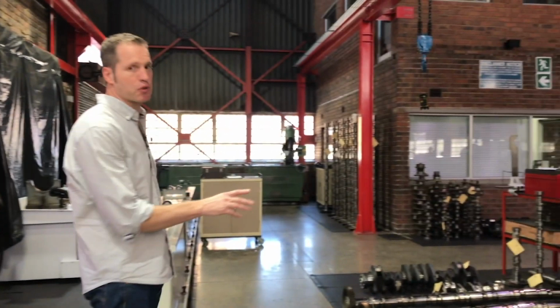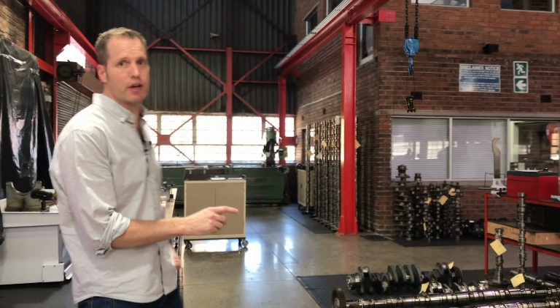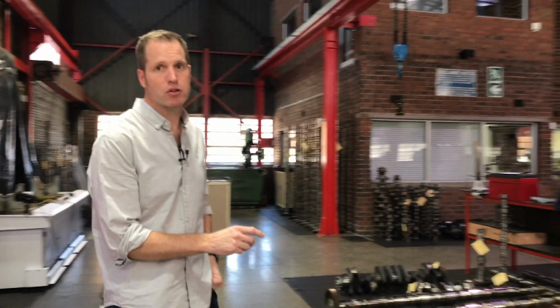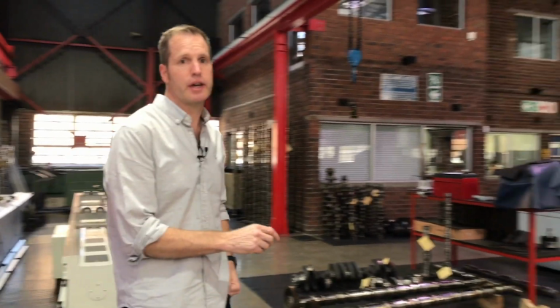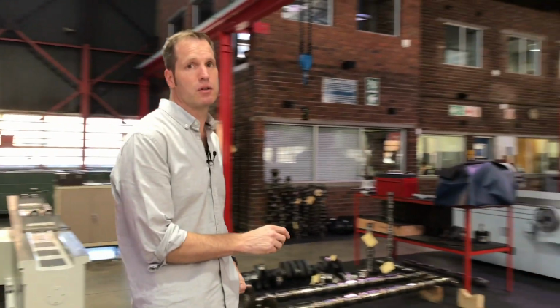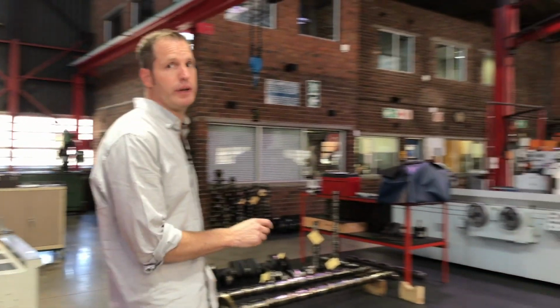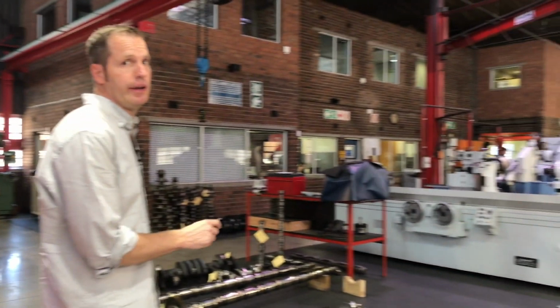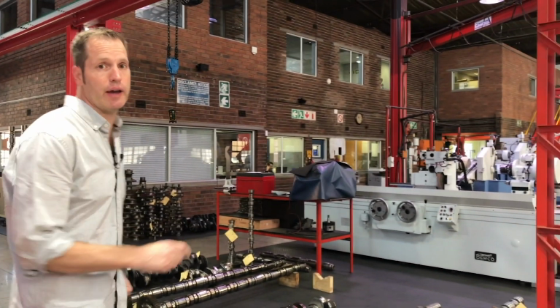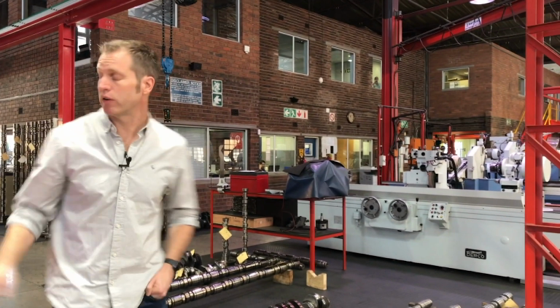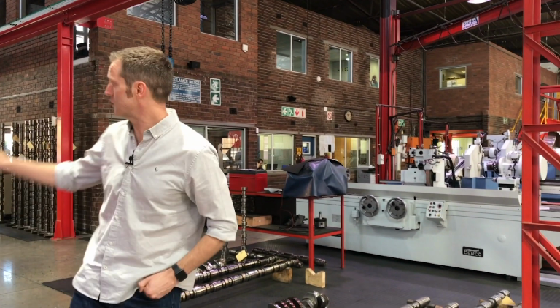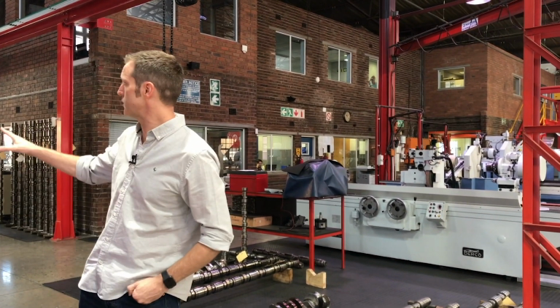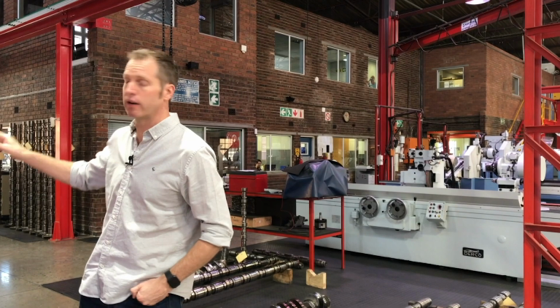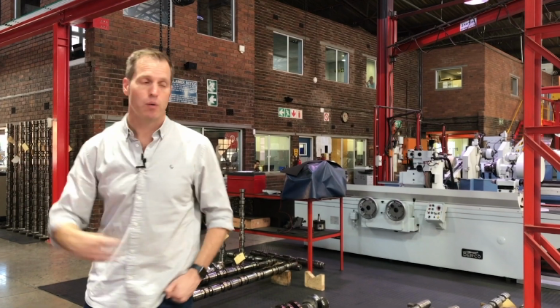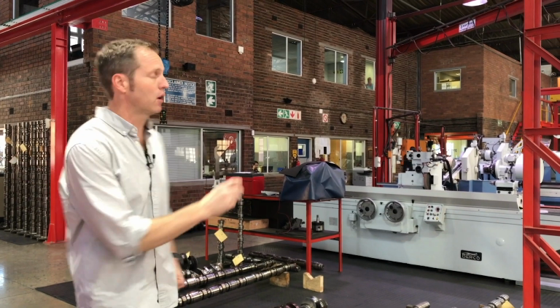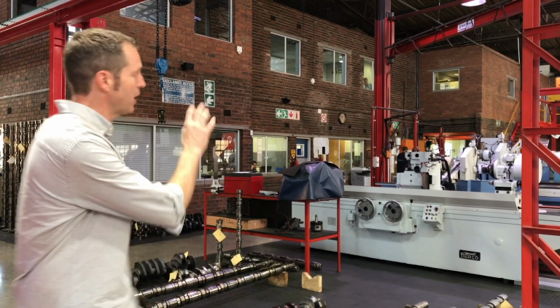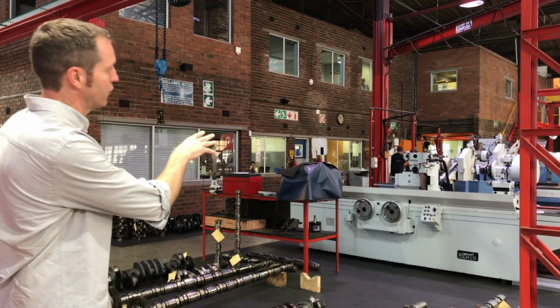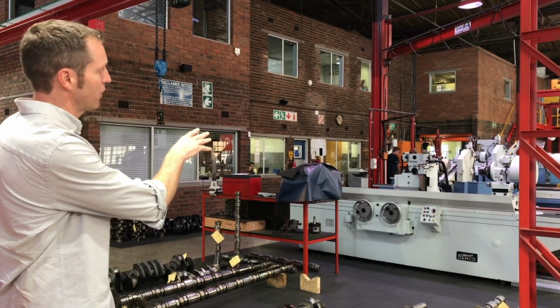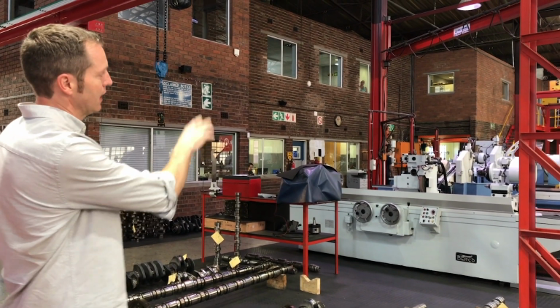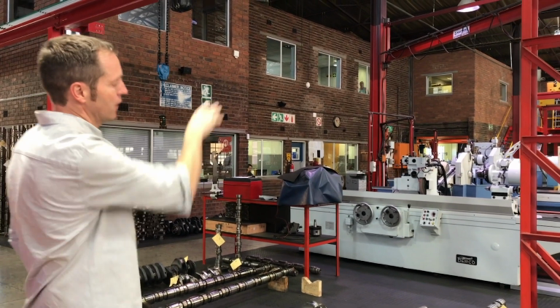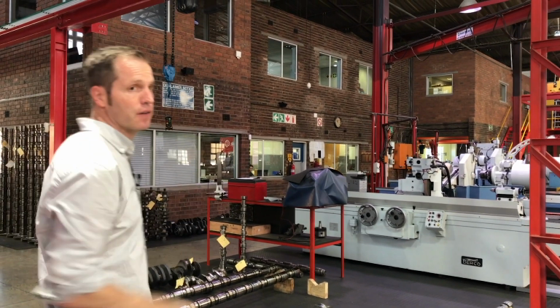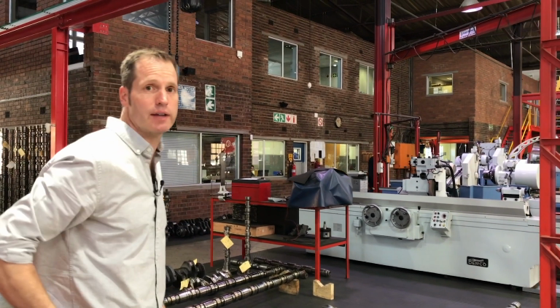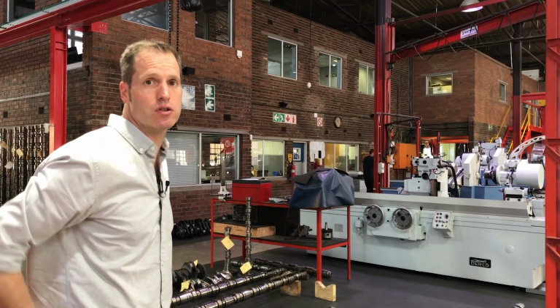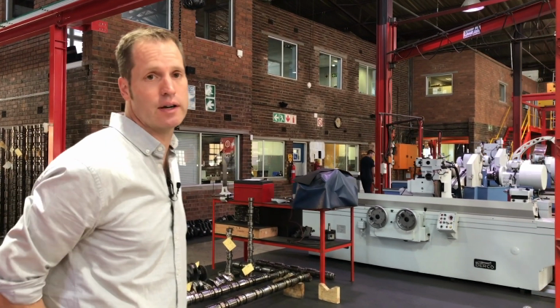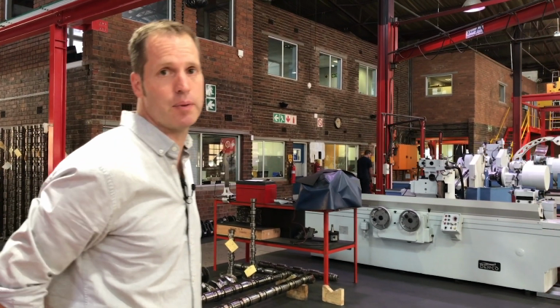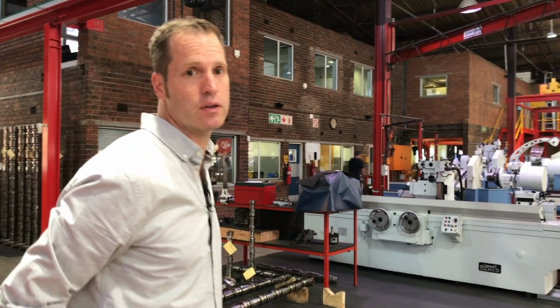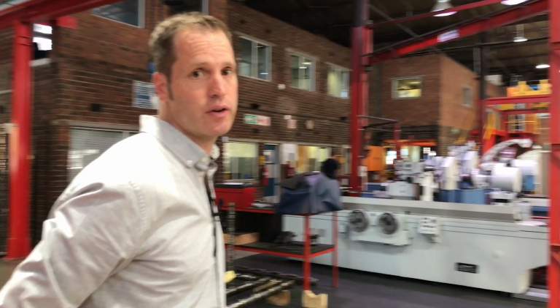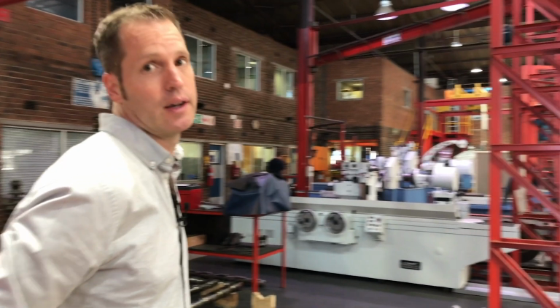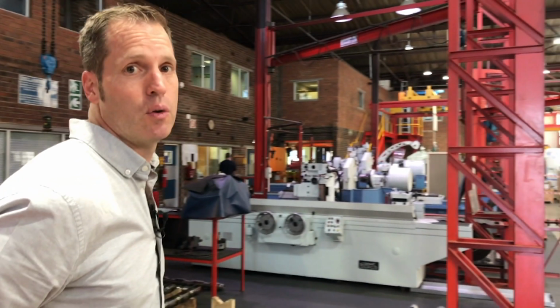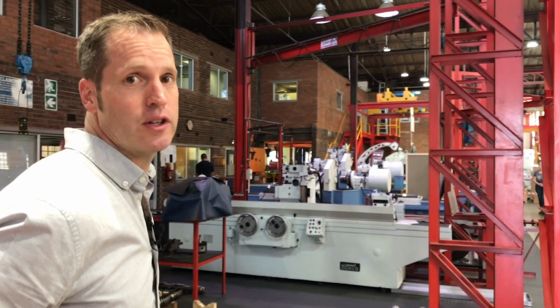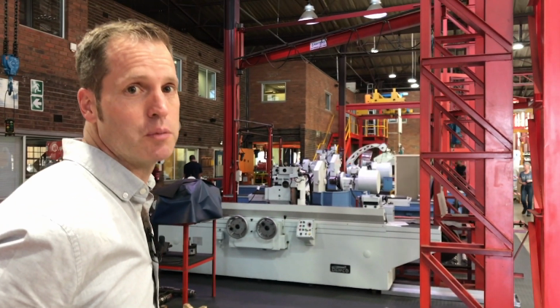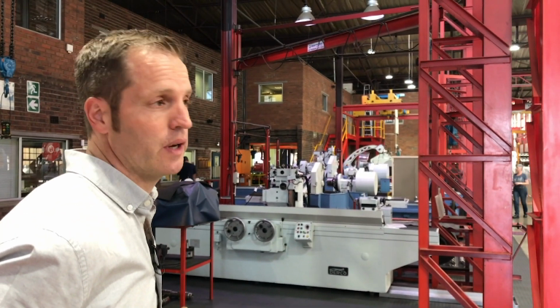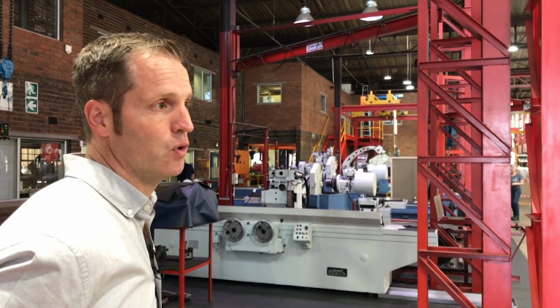This is our camshafts and crankshafts section. We have non-destructive testing, then camshaft reprofiling, and different size crankshaft grinders — depending on the size crank, we match it to the machine we're going to use.